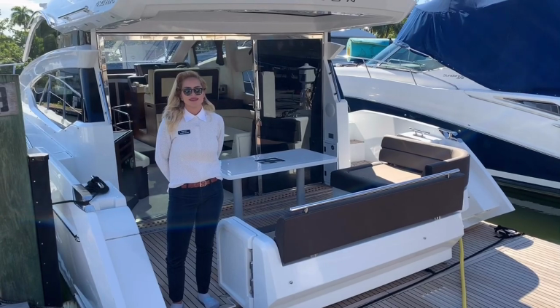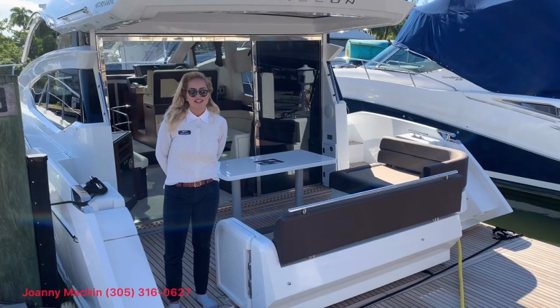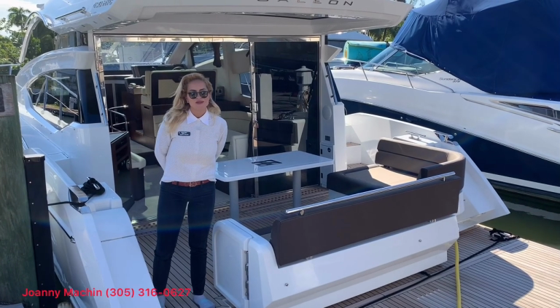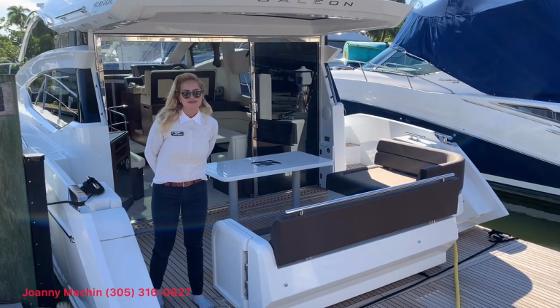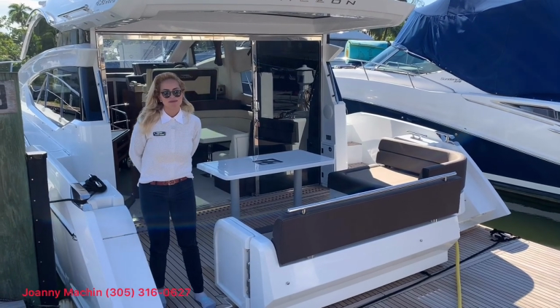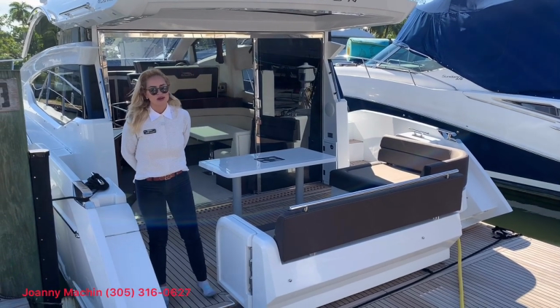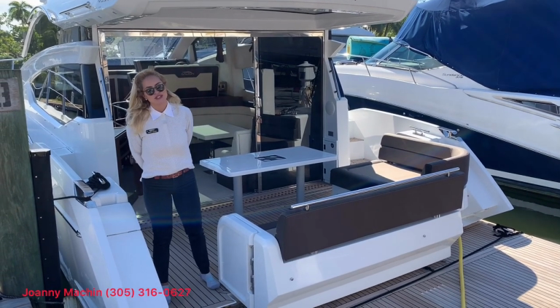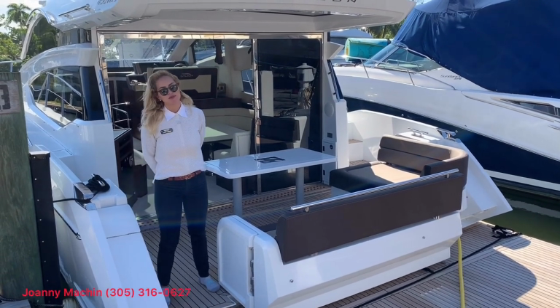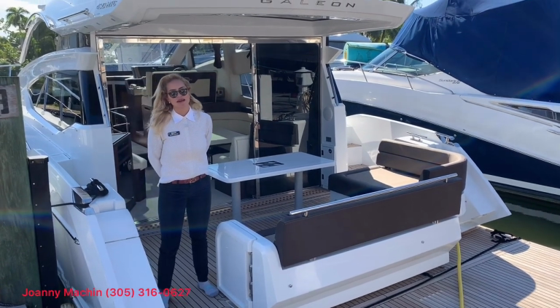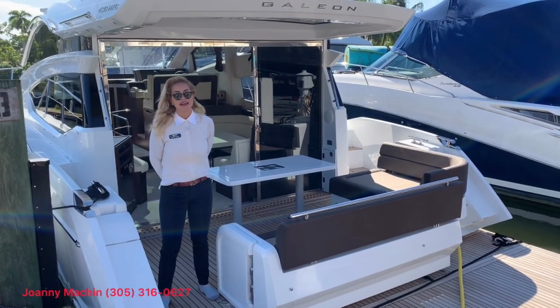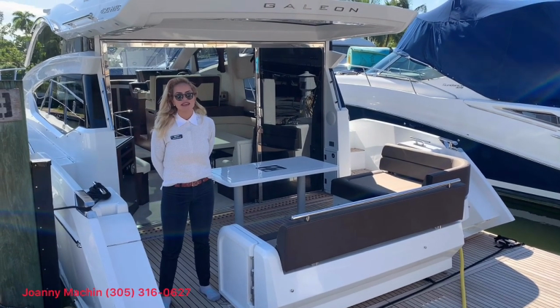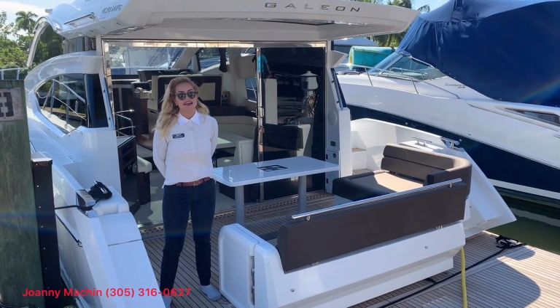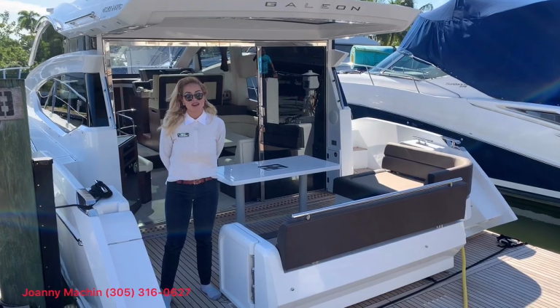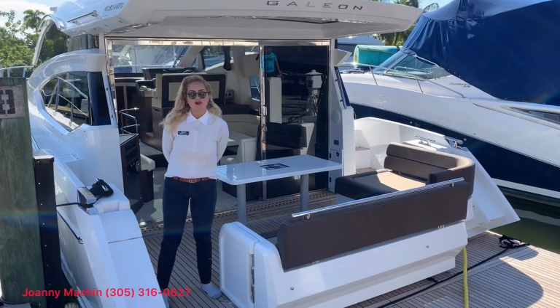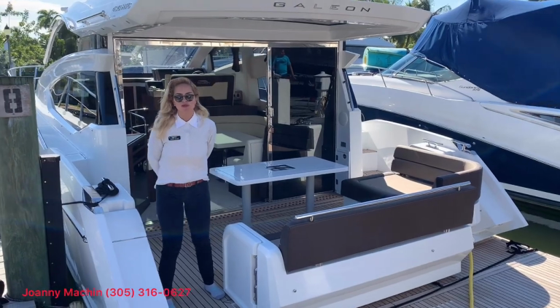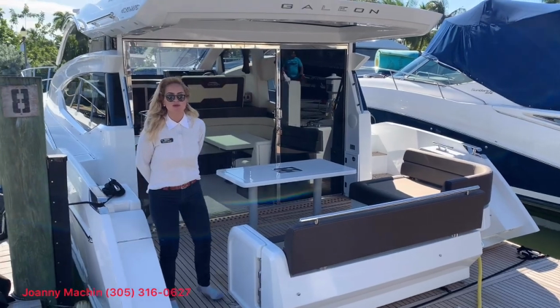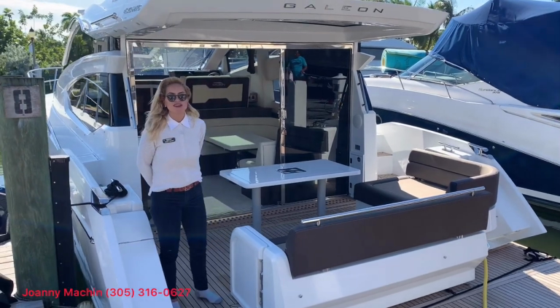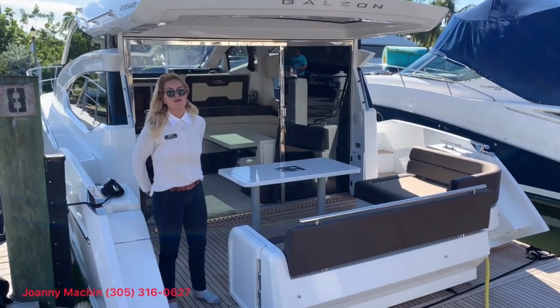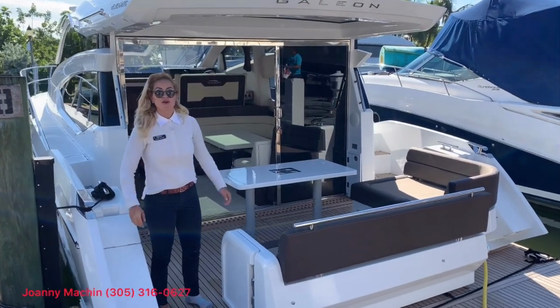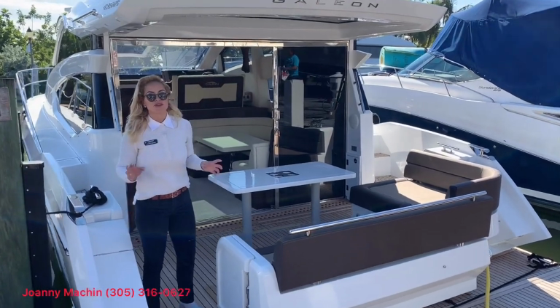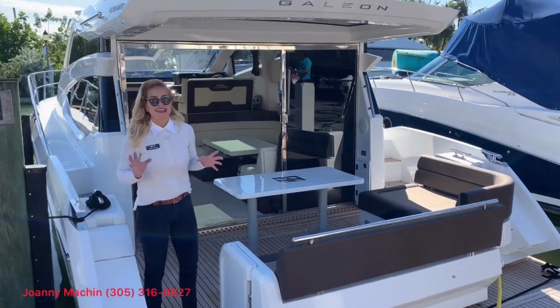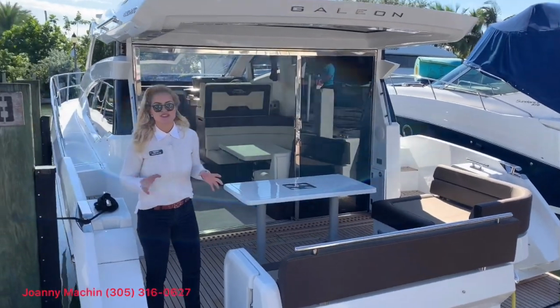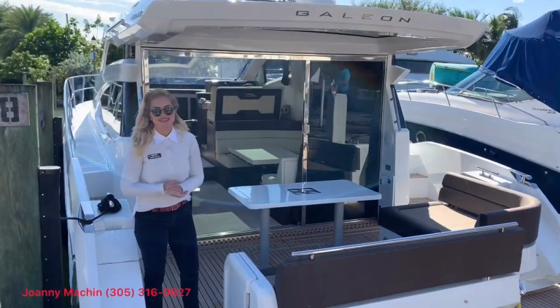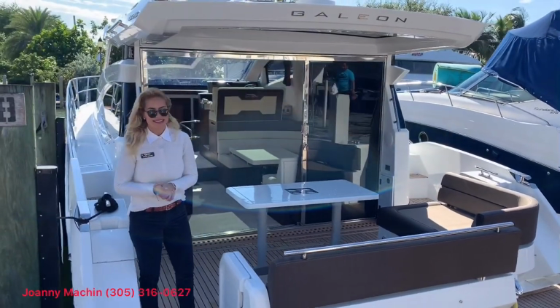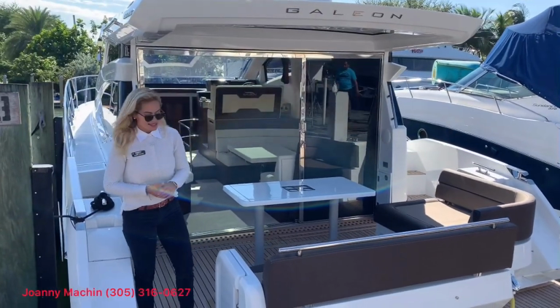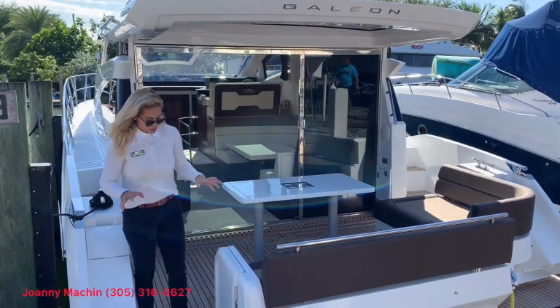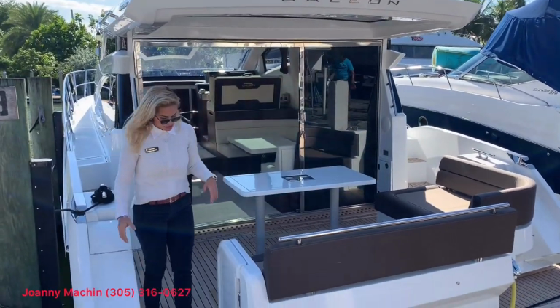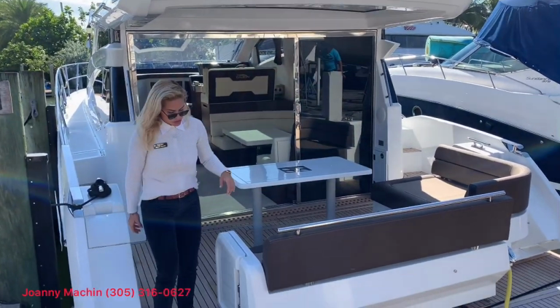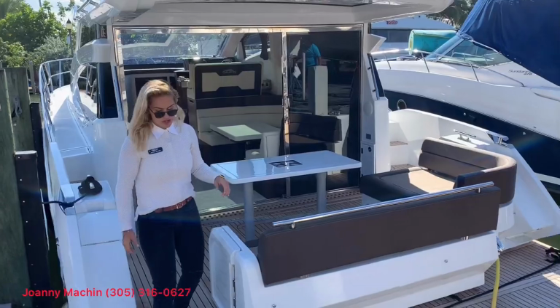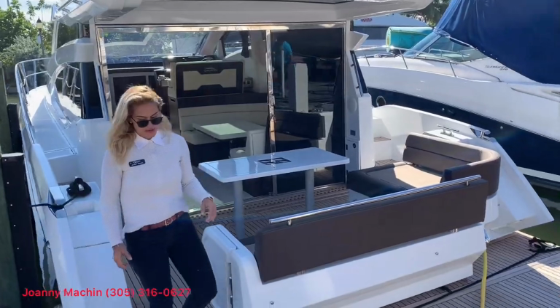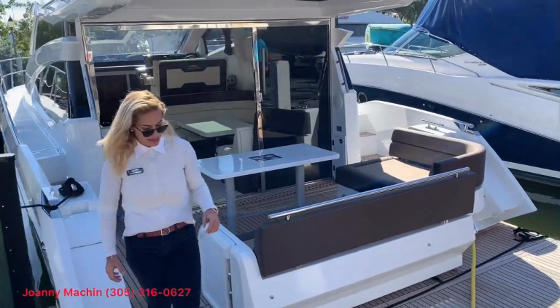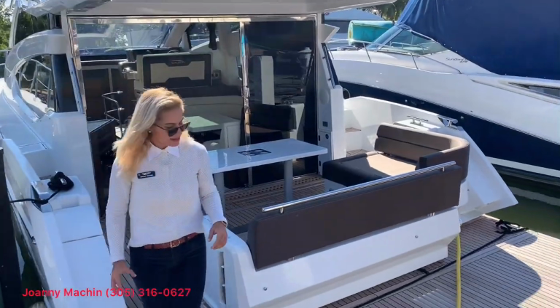Hello everyone, my name is Joannie Machine with MarineMax Miami and I'd love to welcome you aboard the 430 HTC. This is one of the newest cruiser yachts for Galleon.